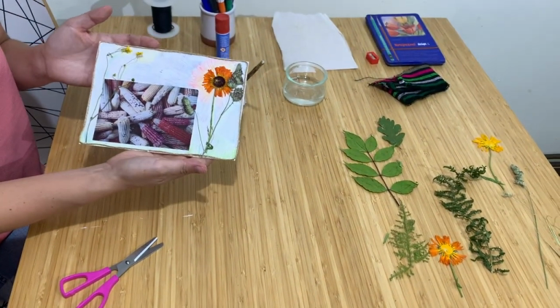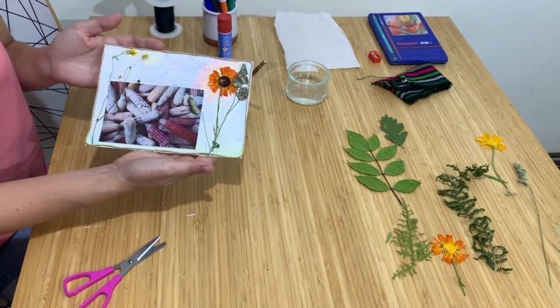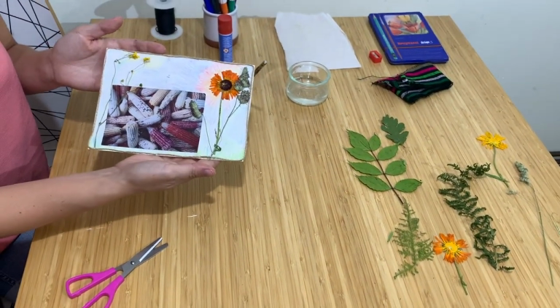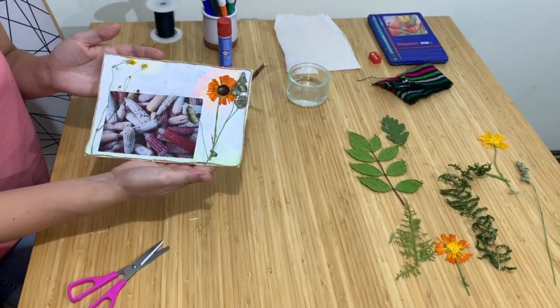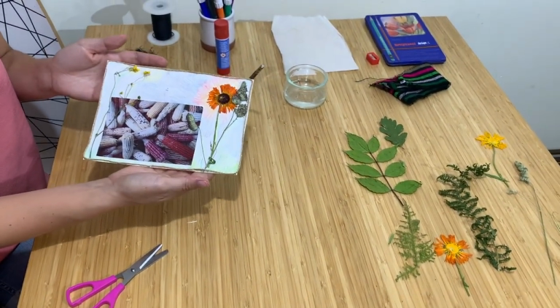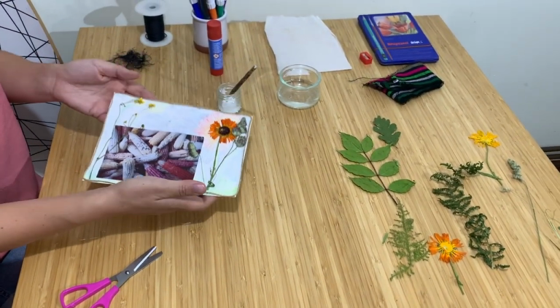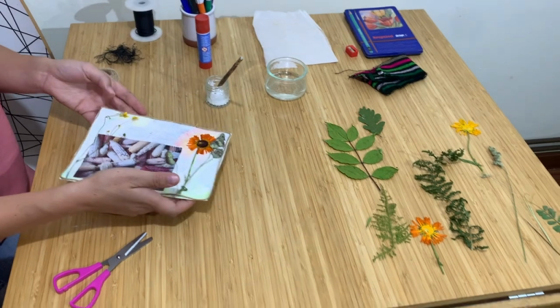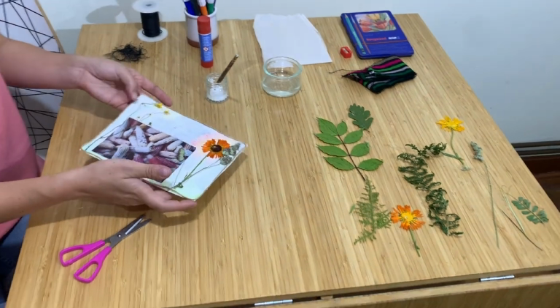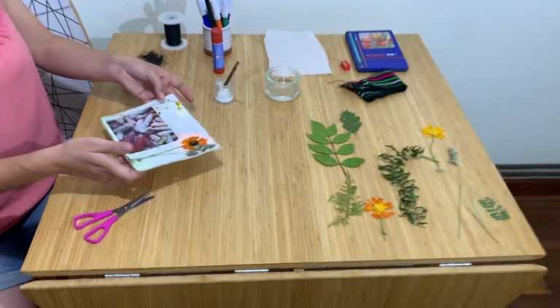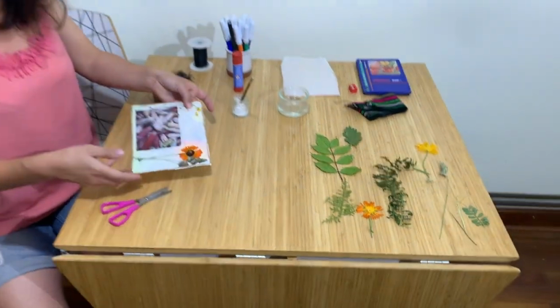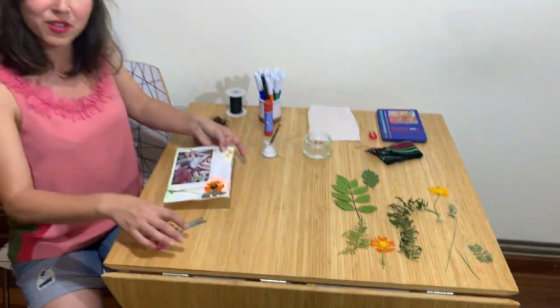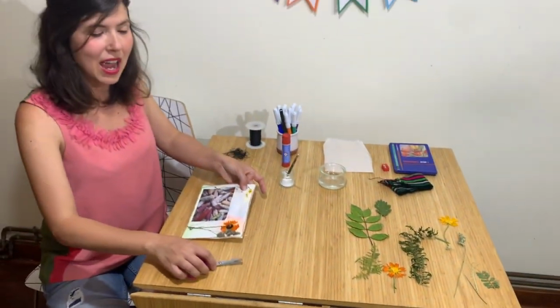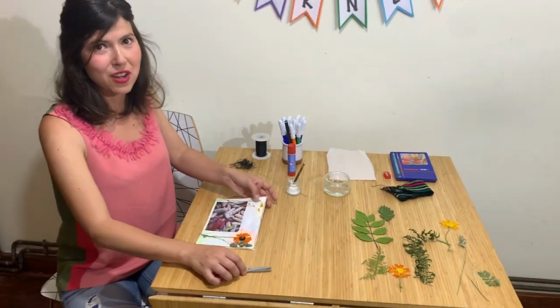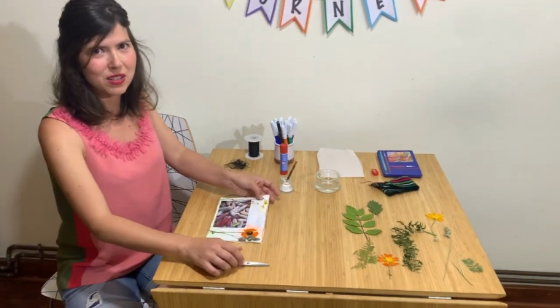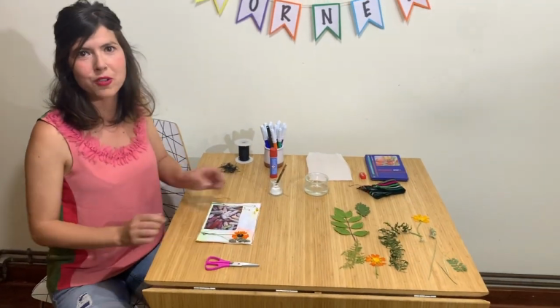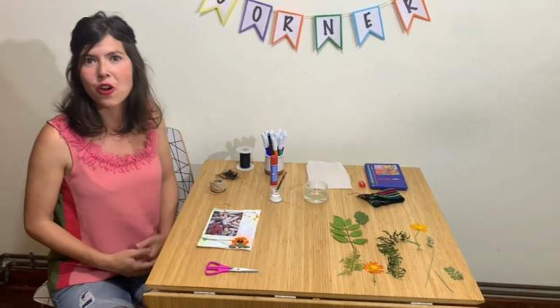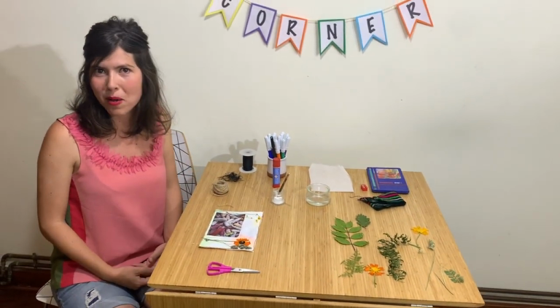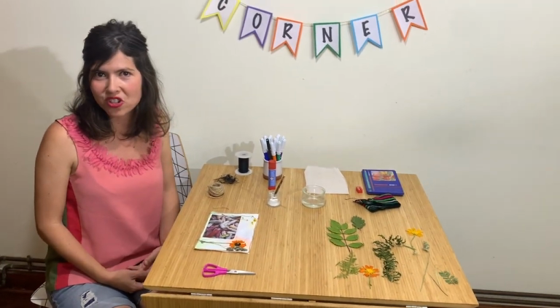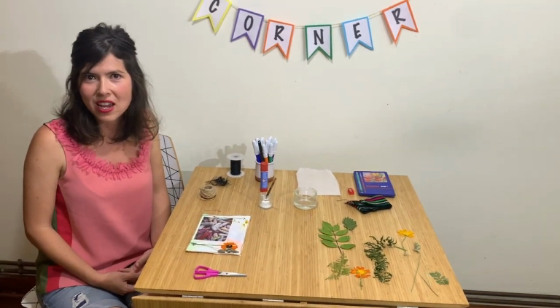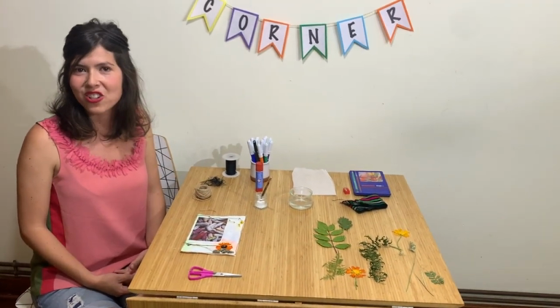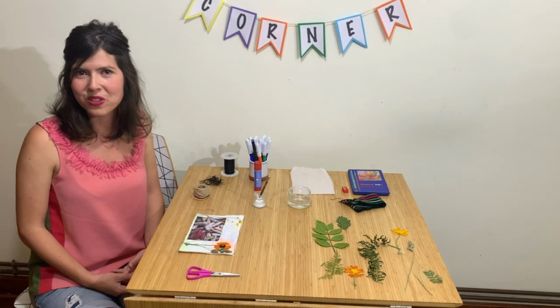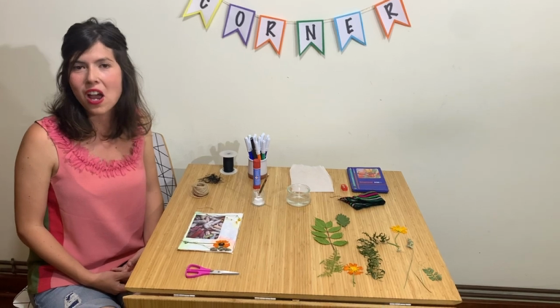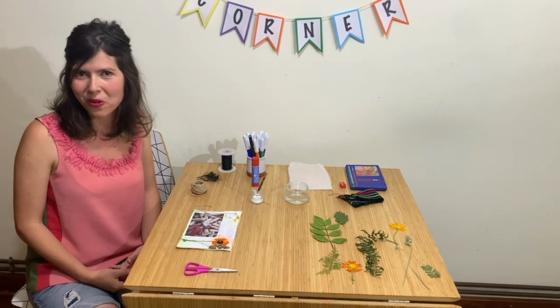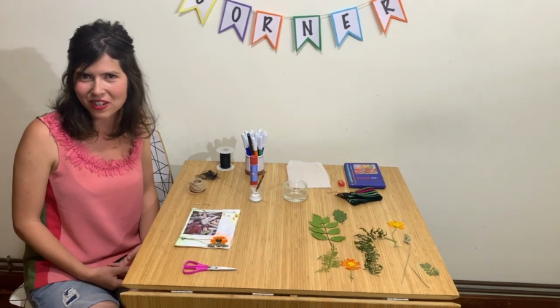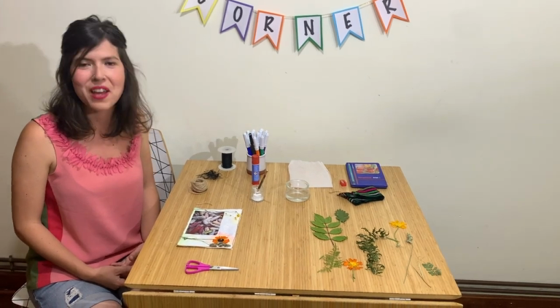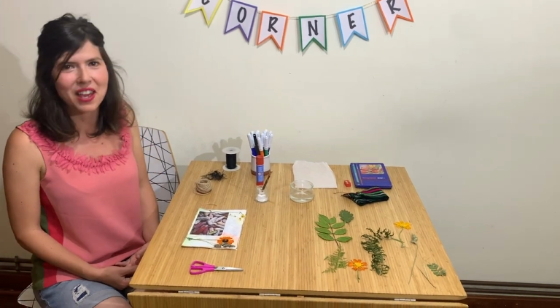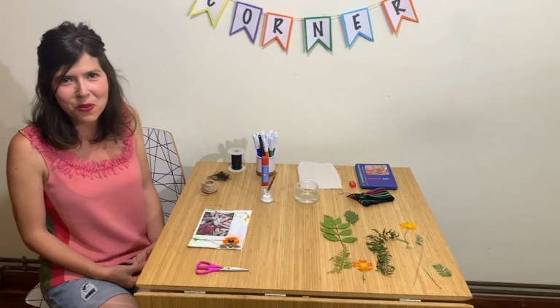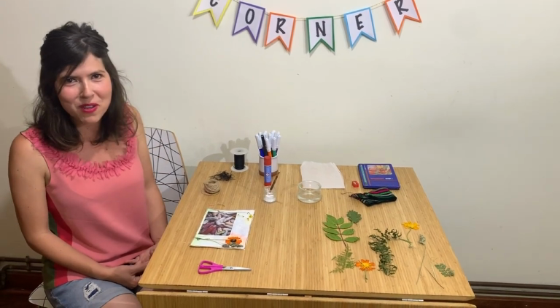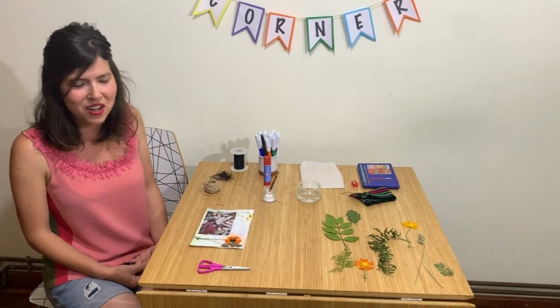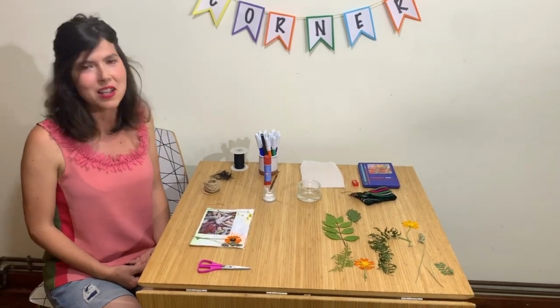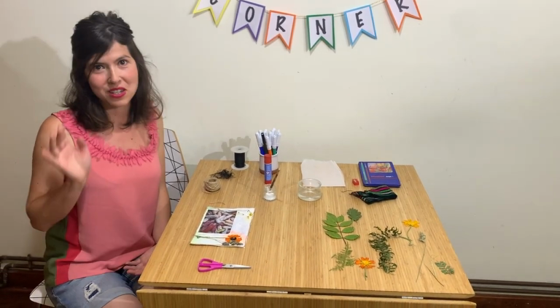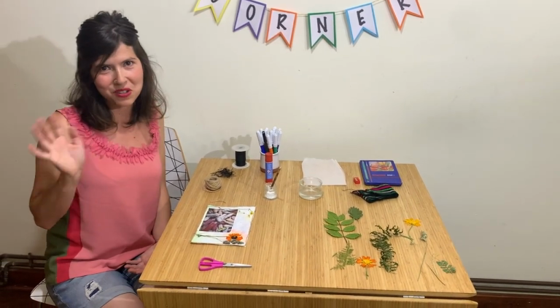This is my collage. Now it's your turn to choose your materials and your elements to create your own composition and show it to us on our Google Classroom. Thank you for watching my video. See you soon. Bye.